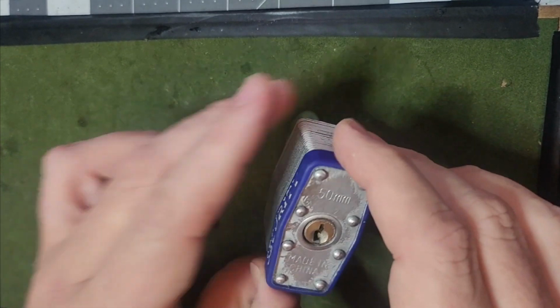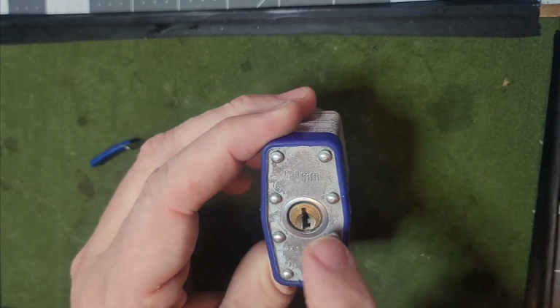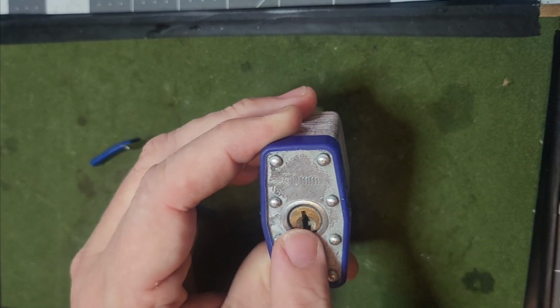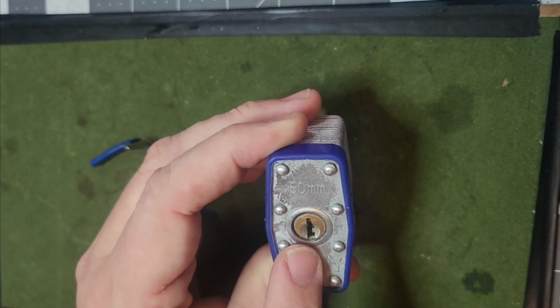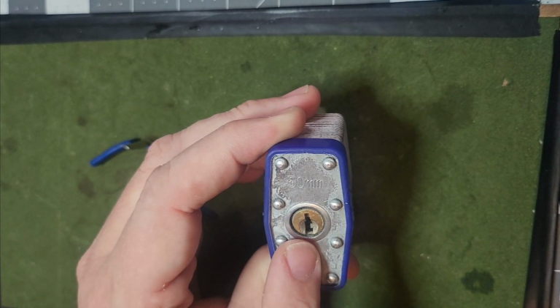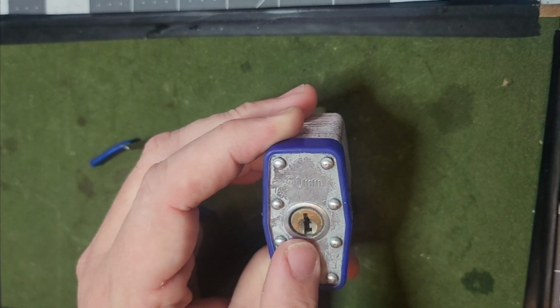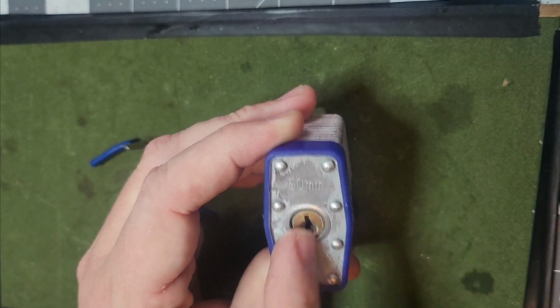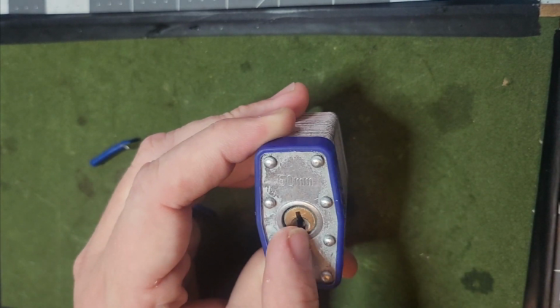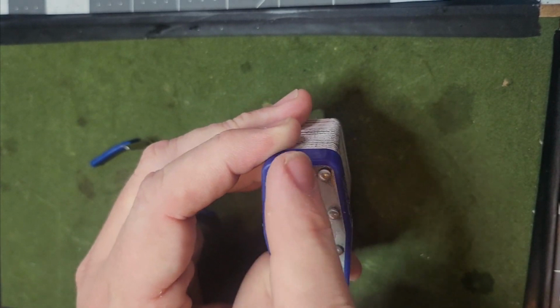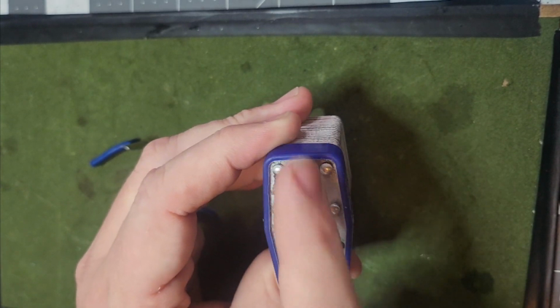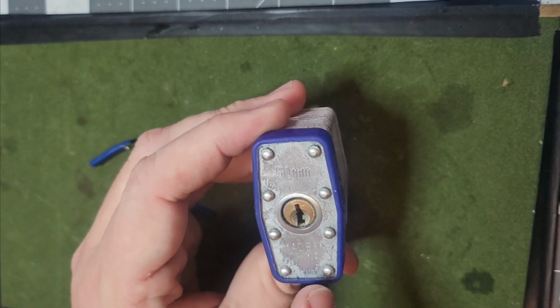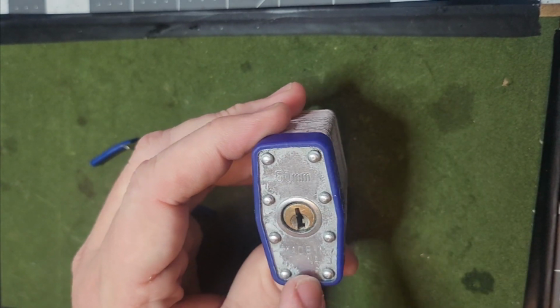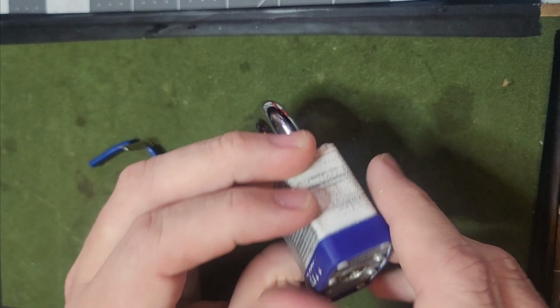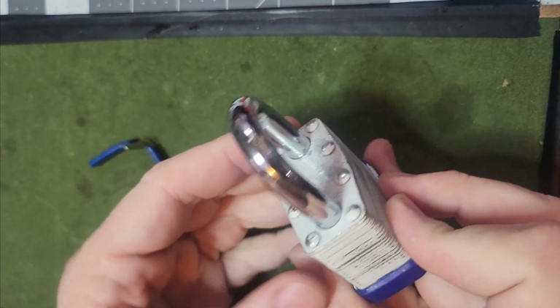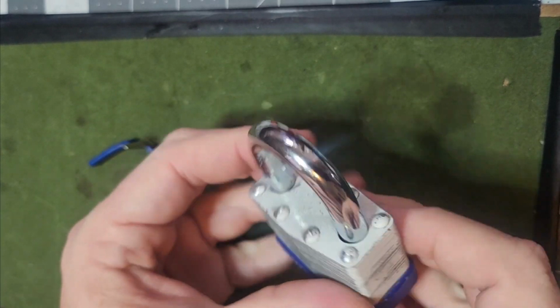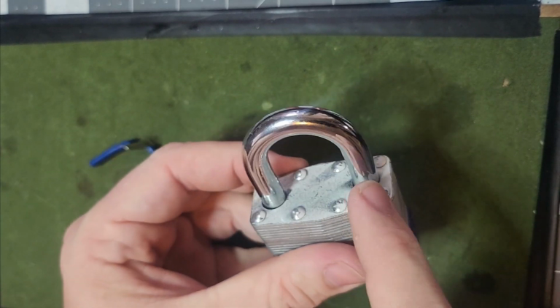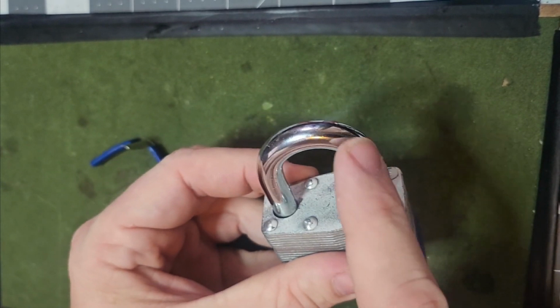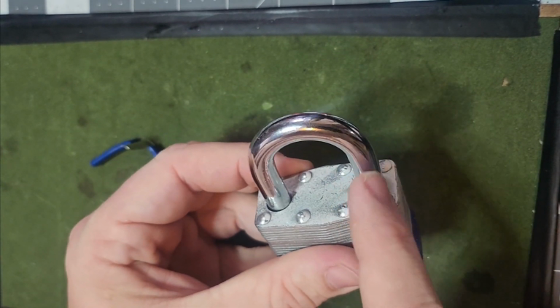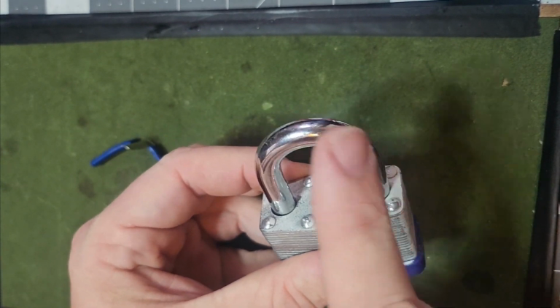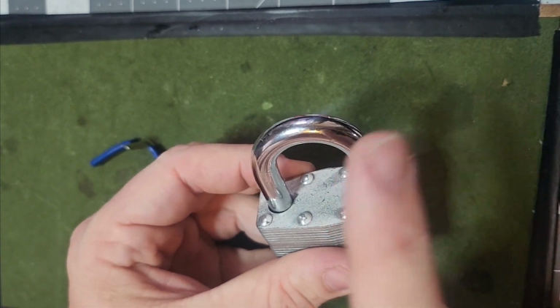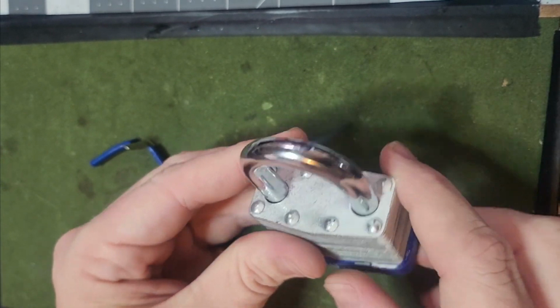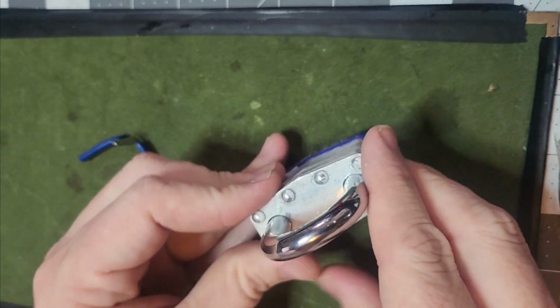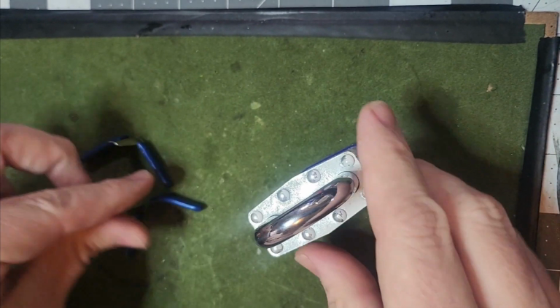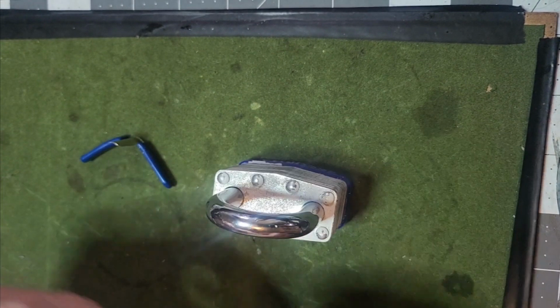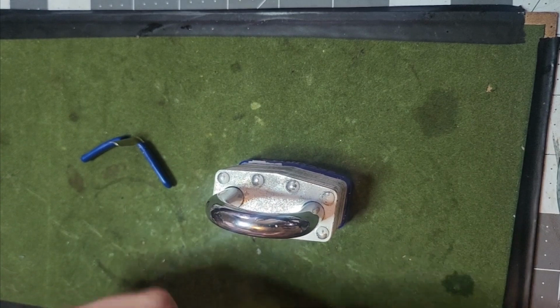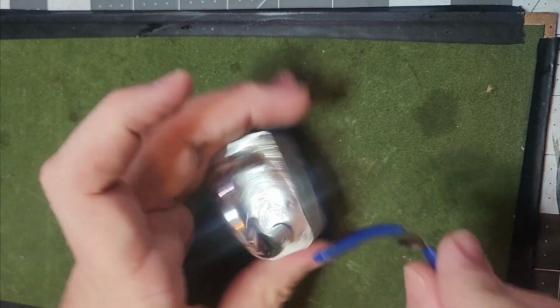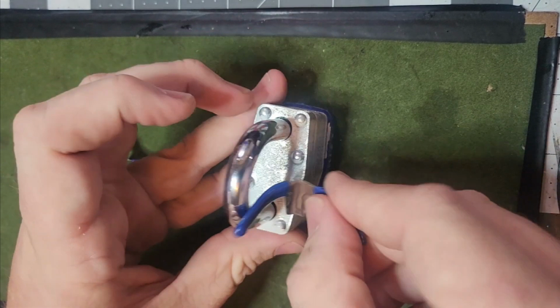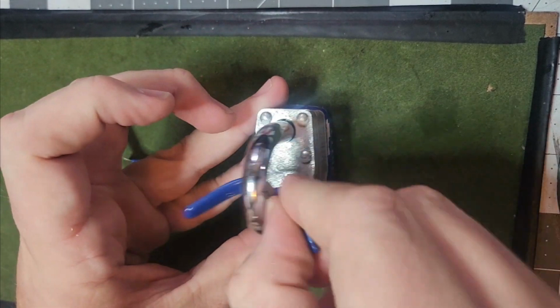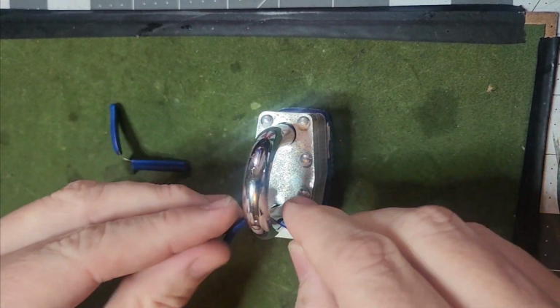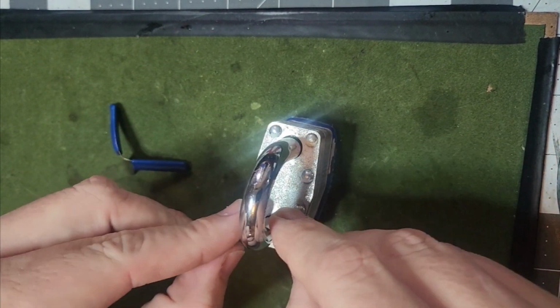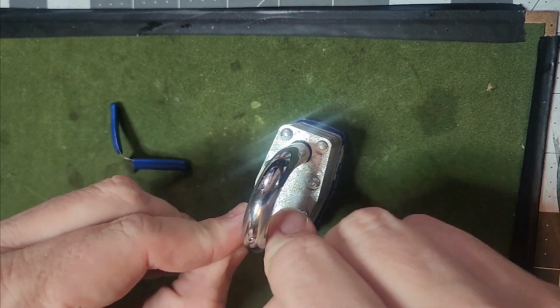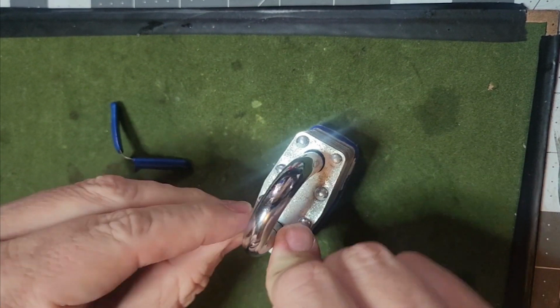First you have to look to see which way the key goes in — it goes in this way. So this is north, this is south. This shank here is the one that's going to pop up out of the lock. To get in this lock really quickly, I would place this shim here.